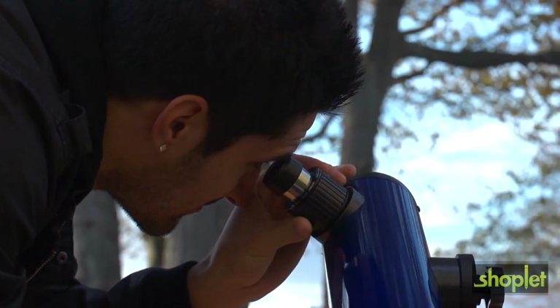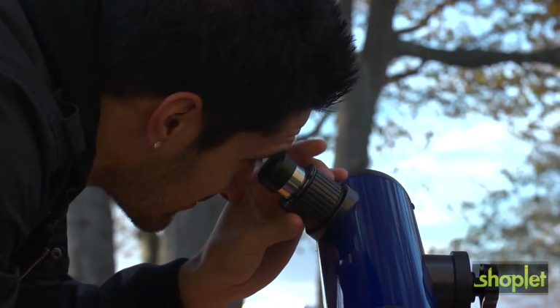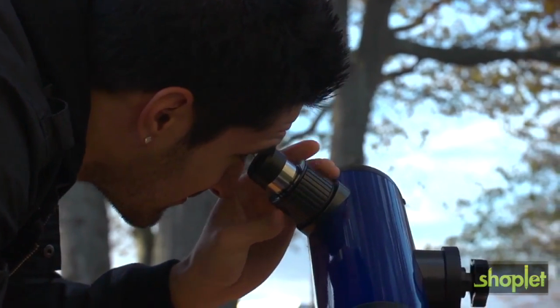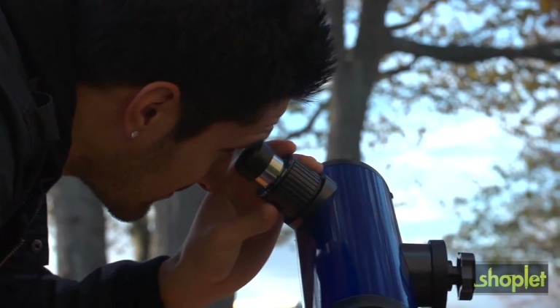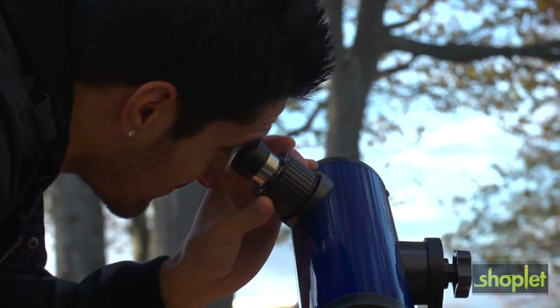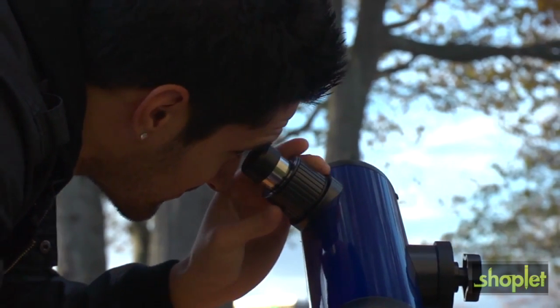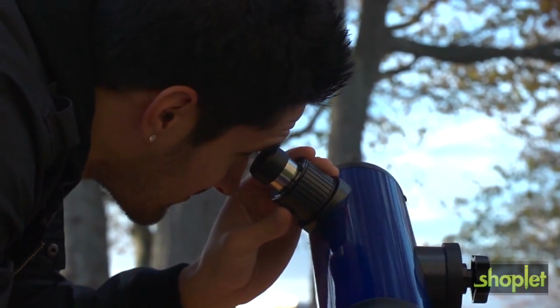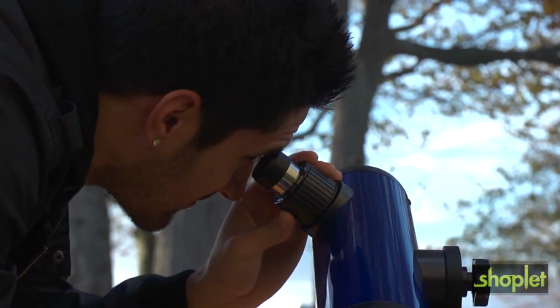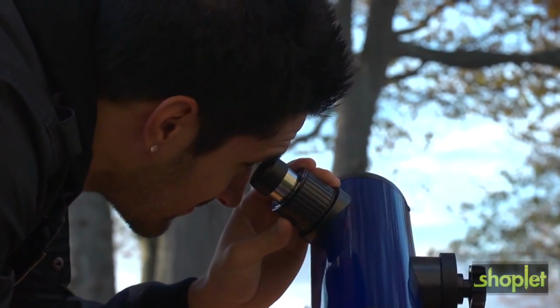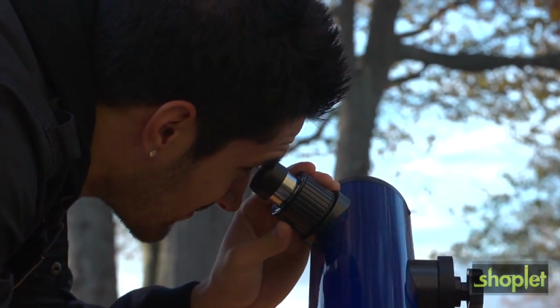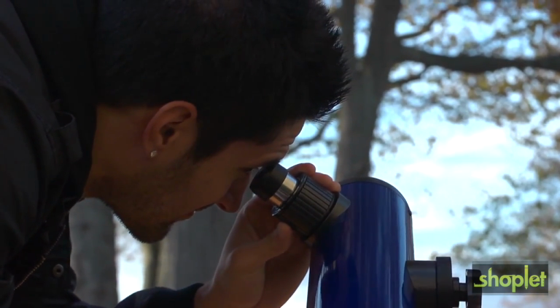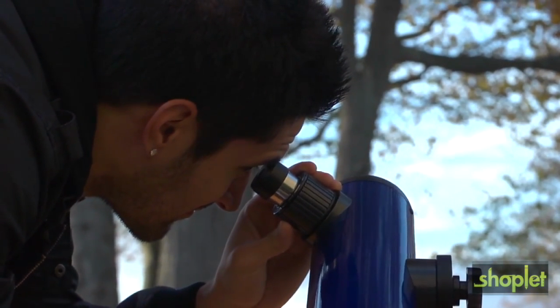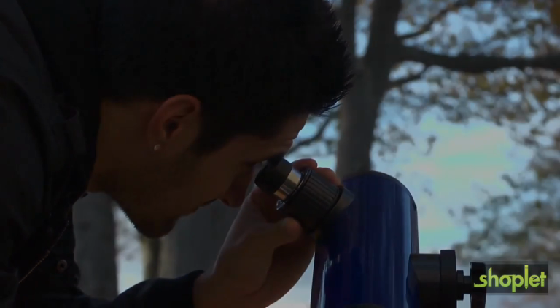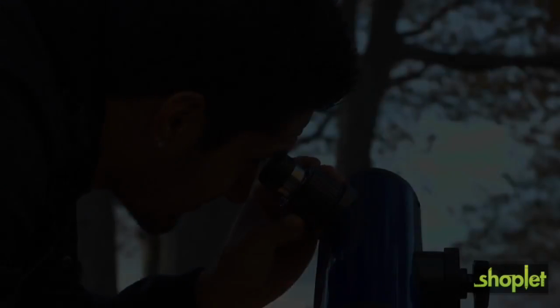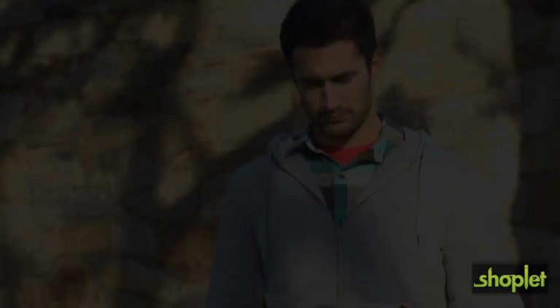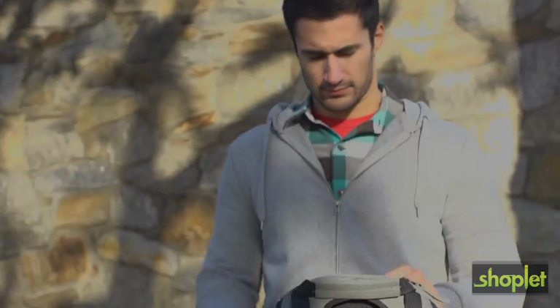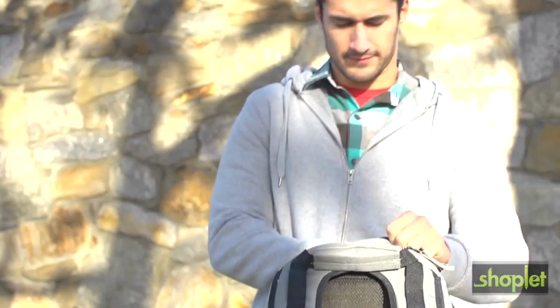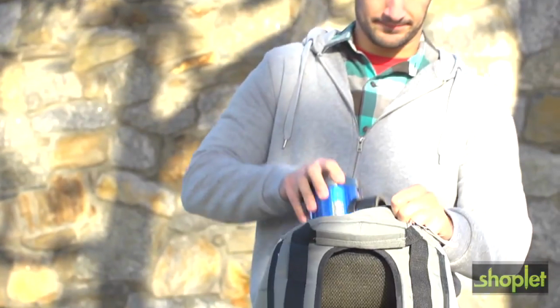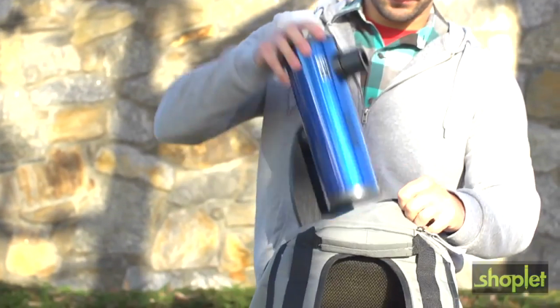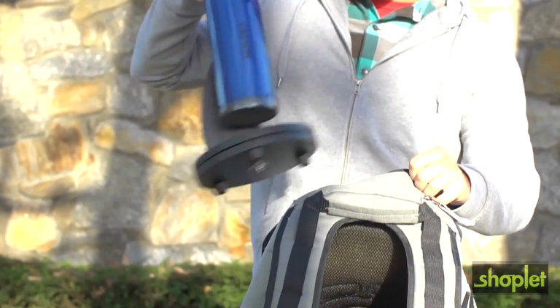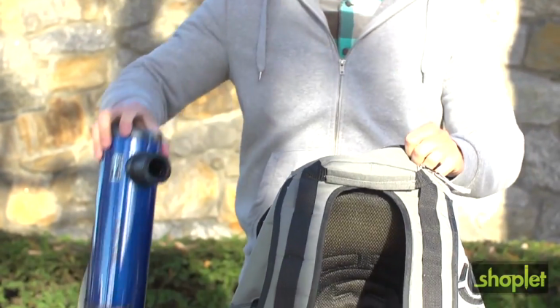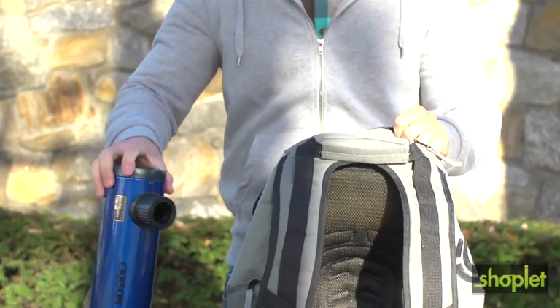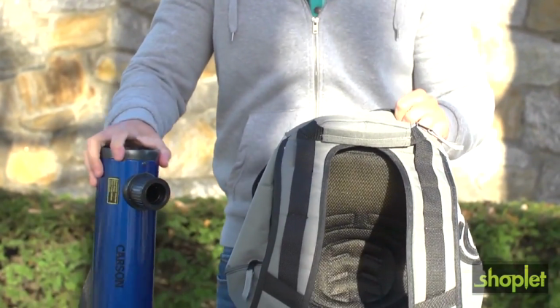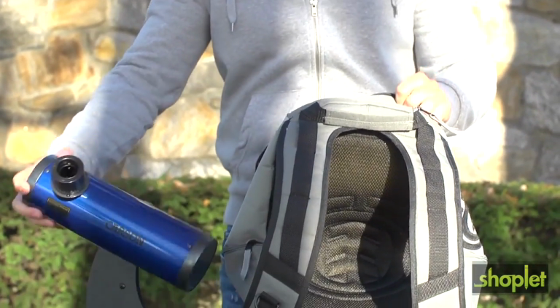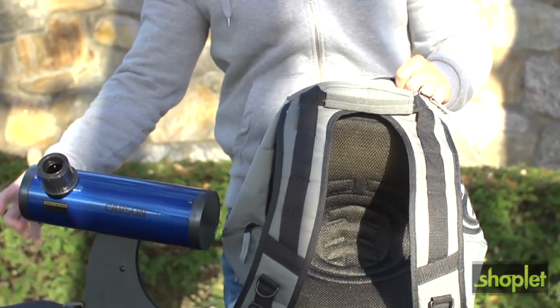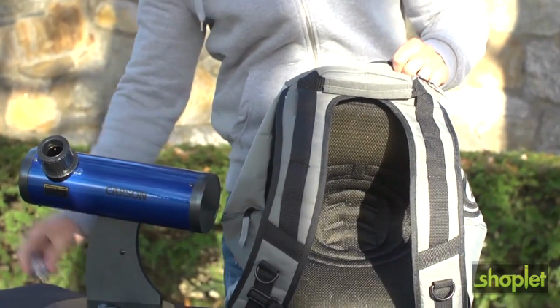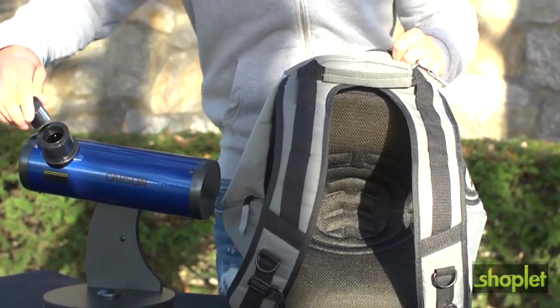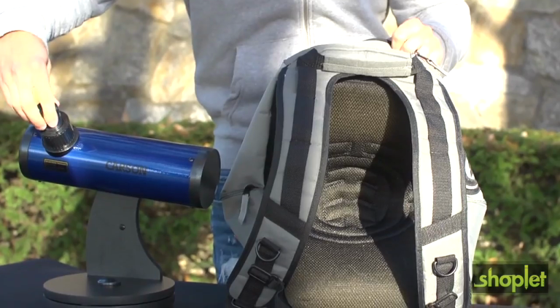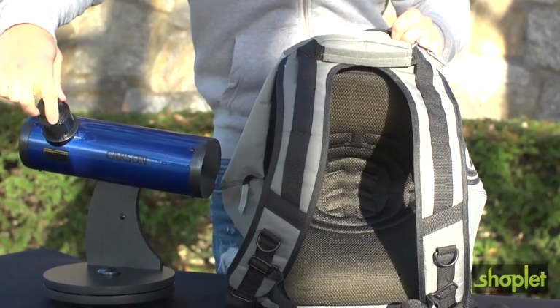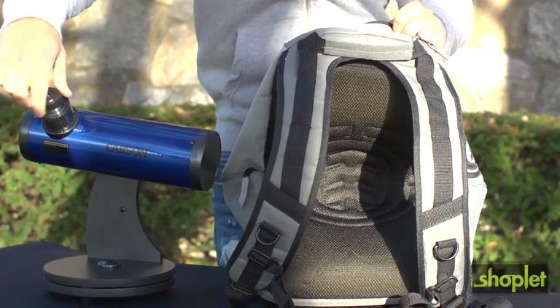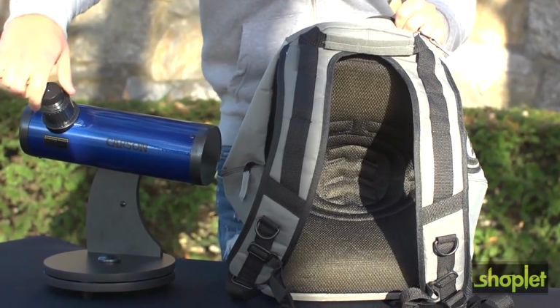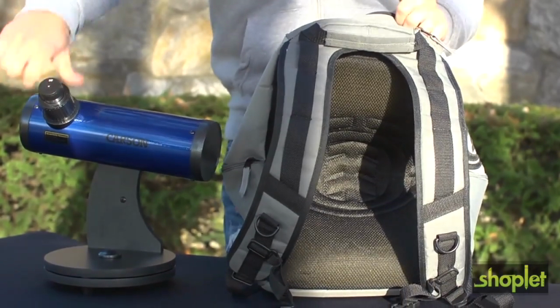Although it's possible to use a Sky Seeker like a spotting scope, like all Dobsonian telescopes the image will be upside down. For a telescope that's less than one foot long, you can see craters on the moon, the rings of Saturn — even star clusters and nebulae can be spotted.